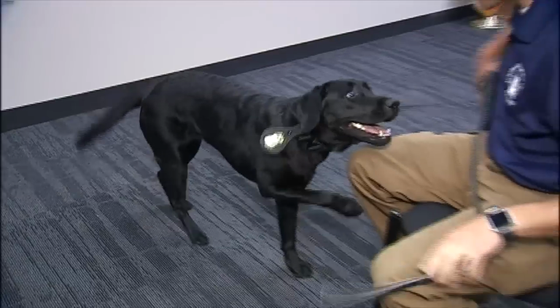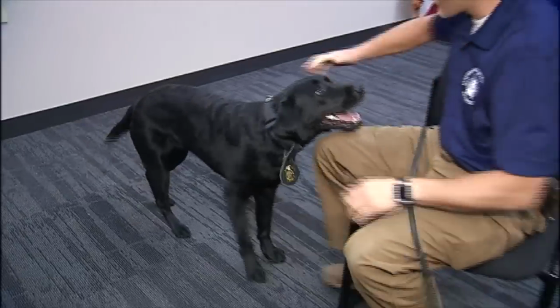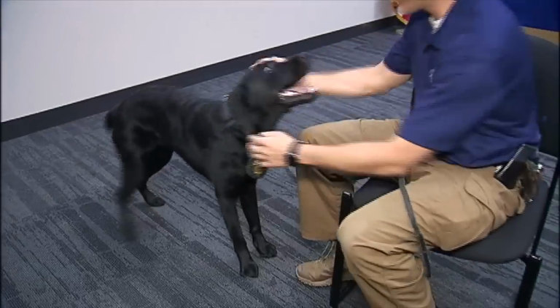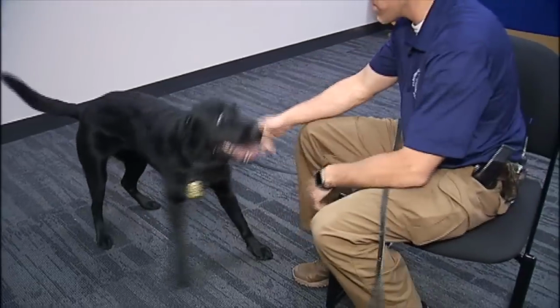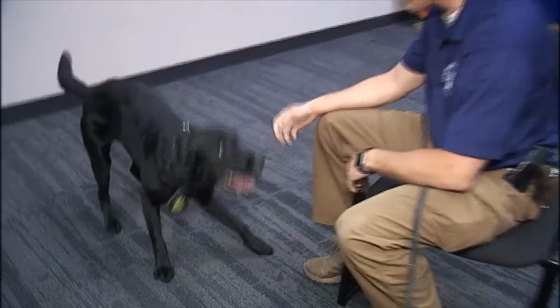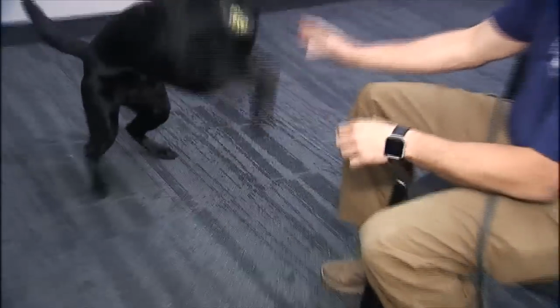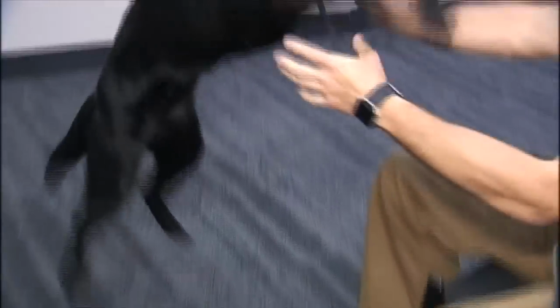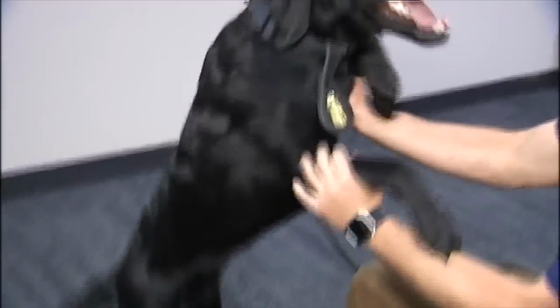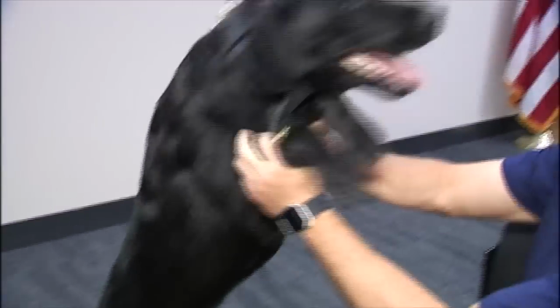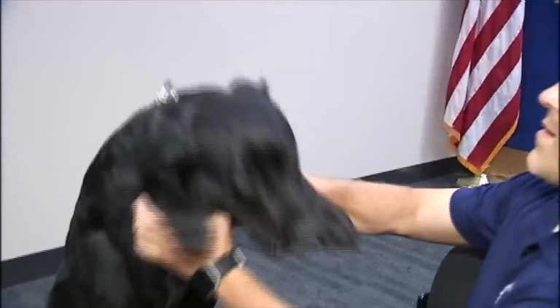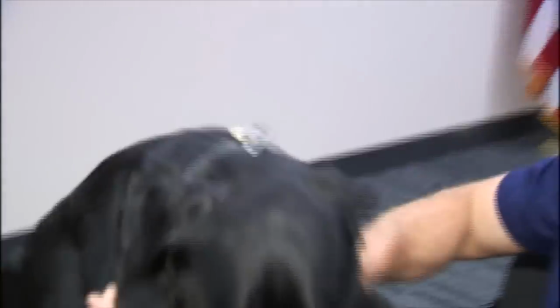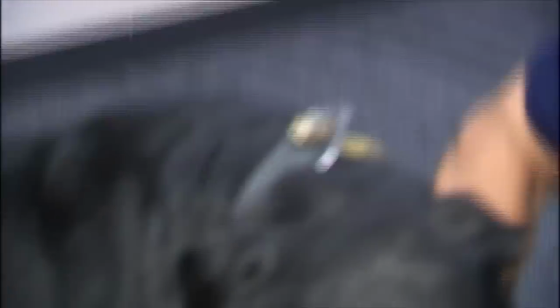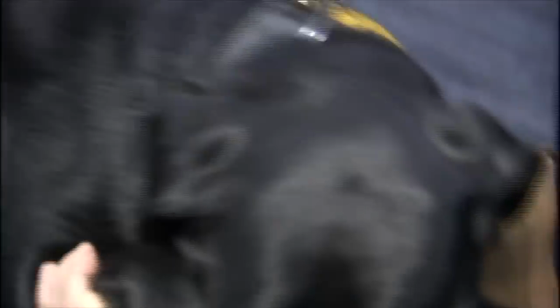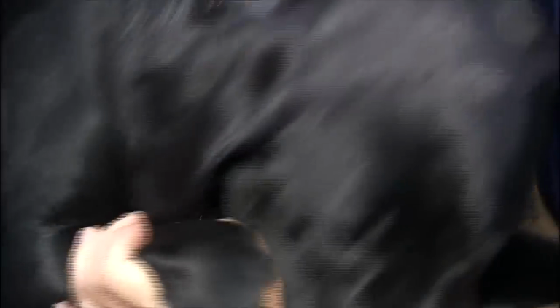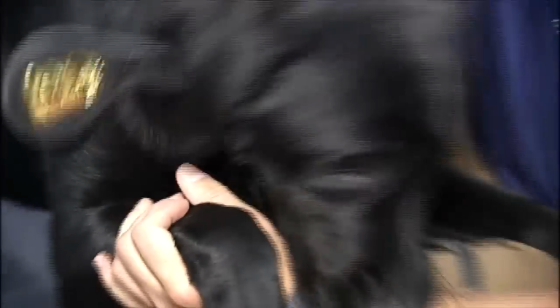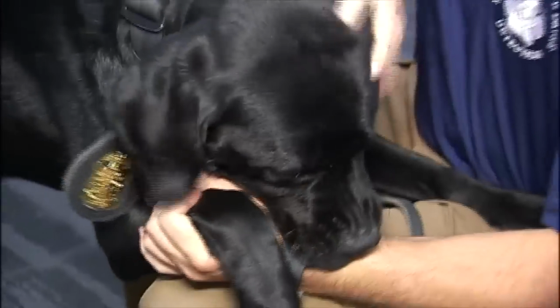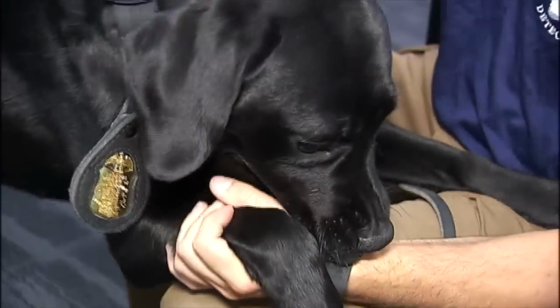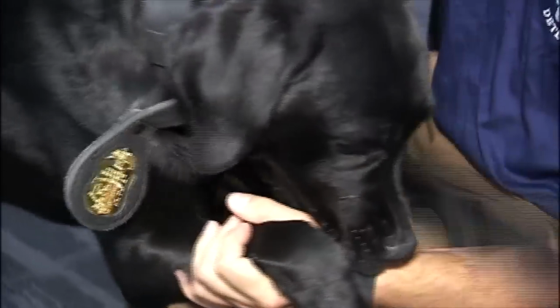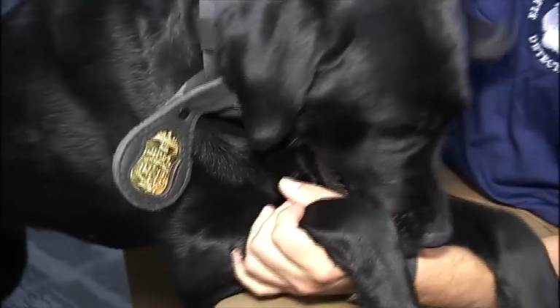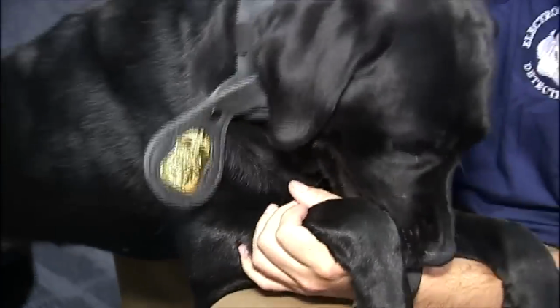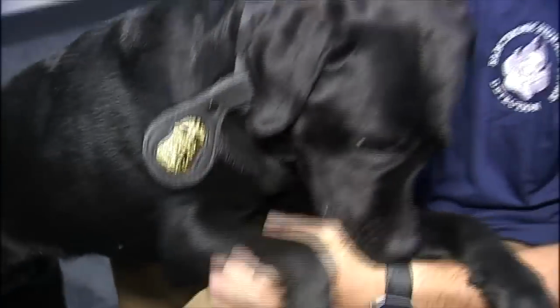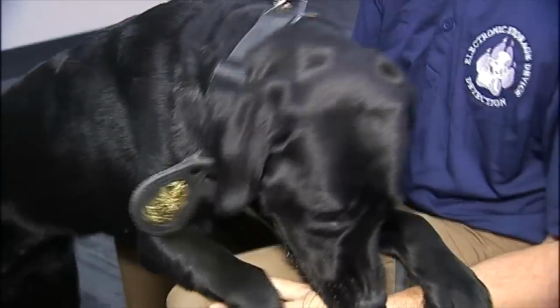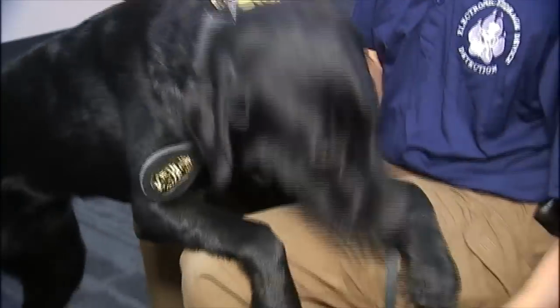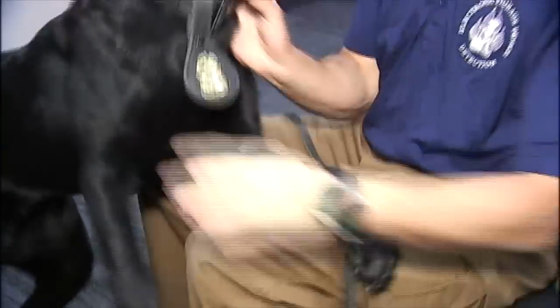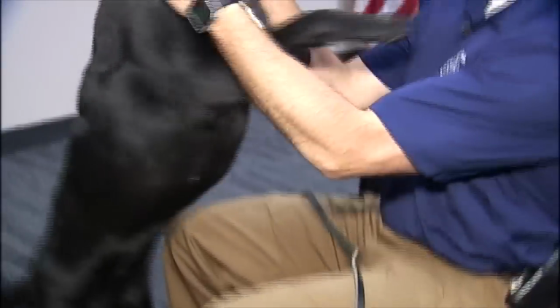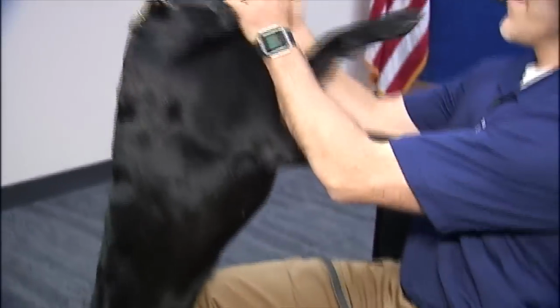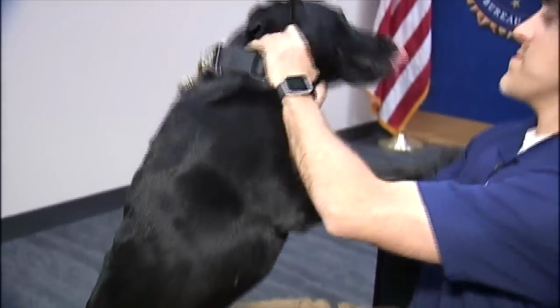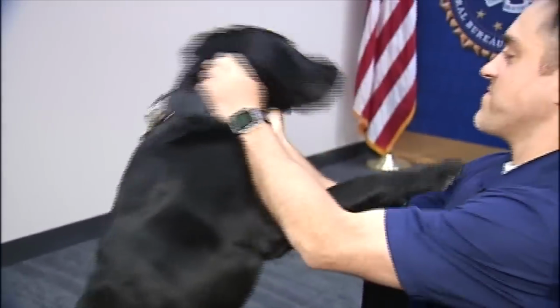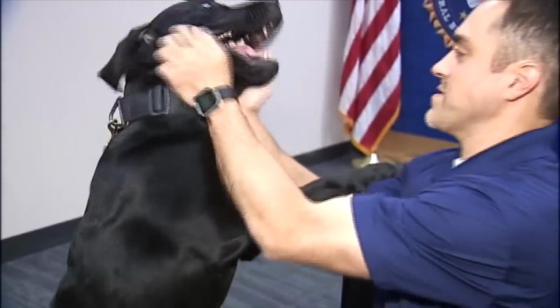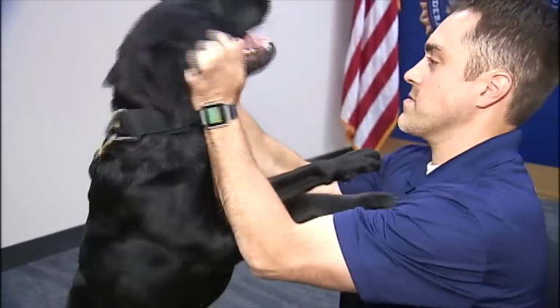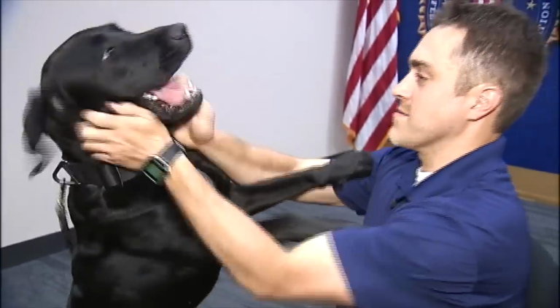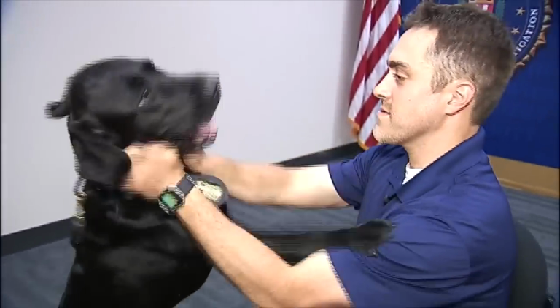Good girl. Don't let her puppy playfulness fool you. This black lab is one hard worker.